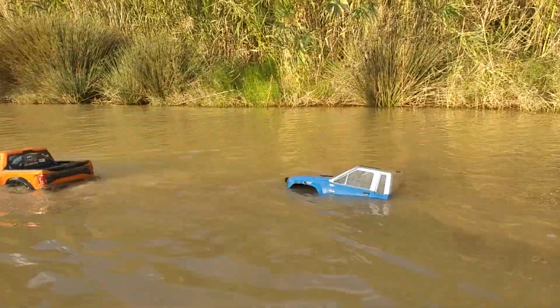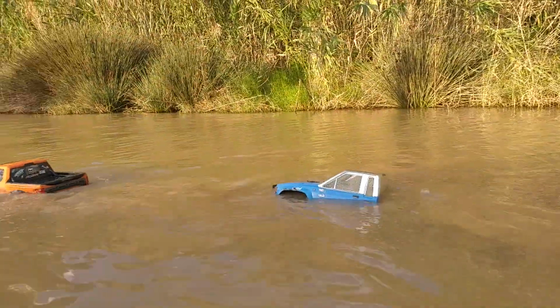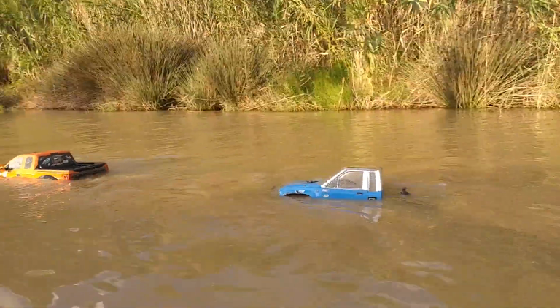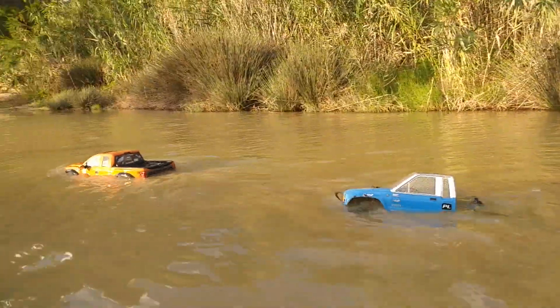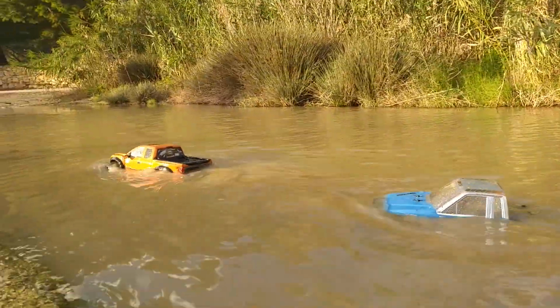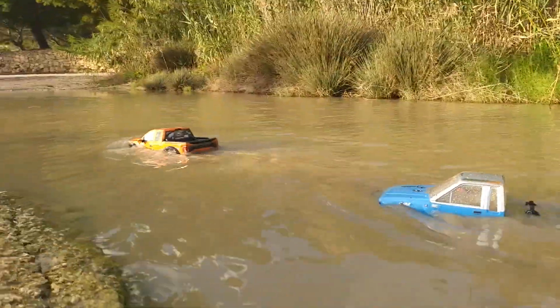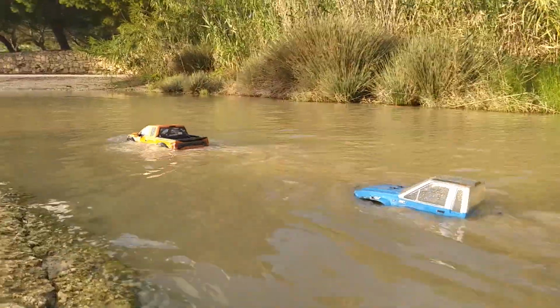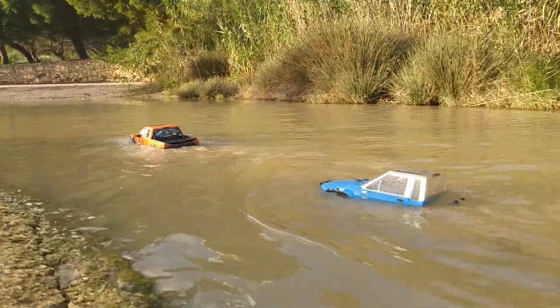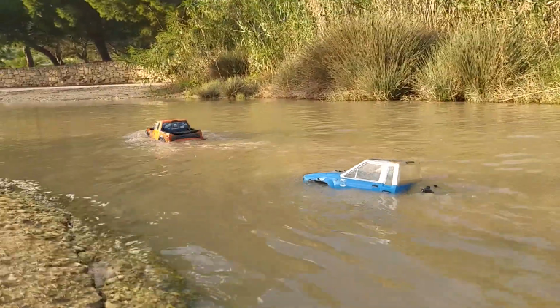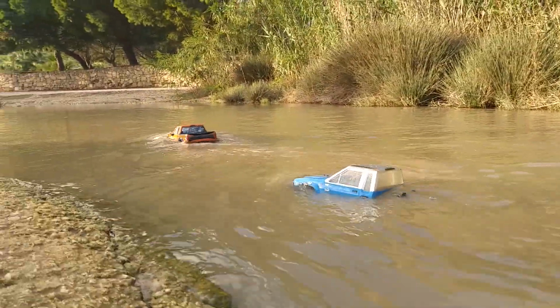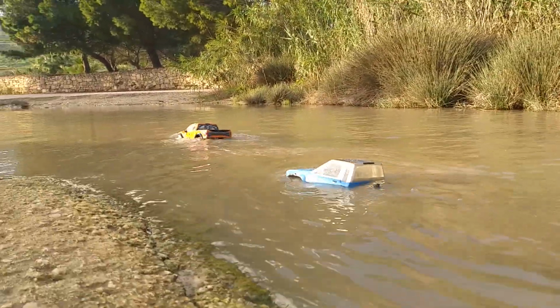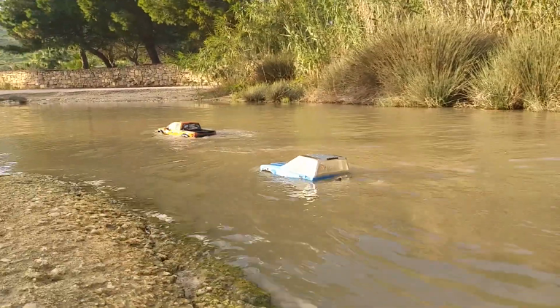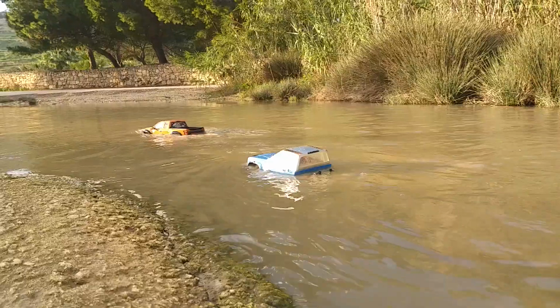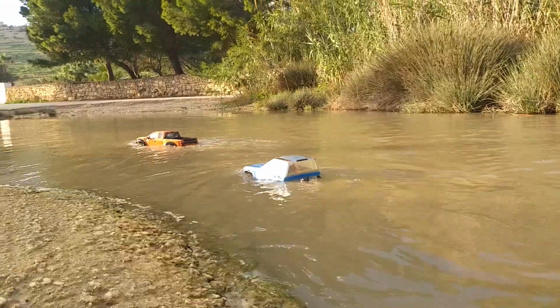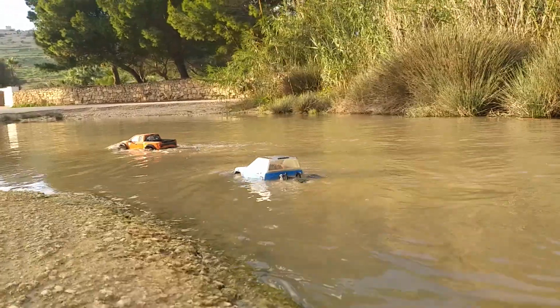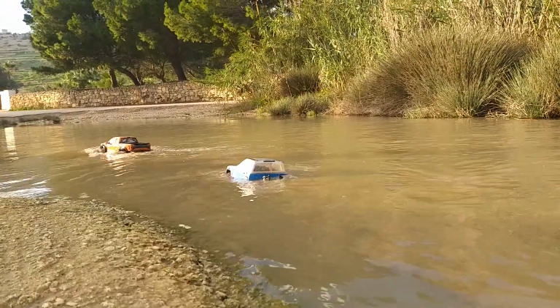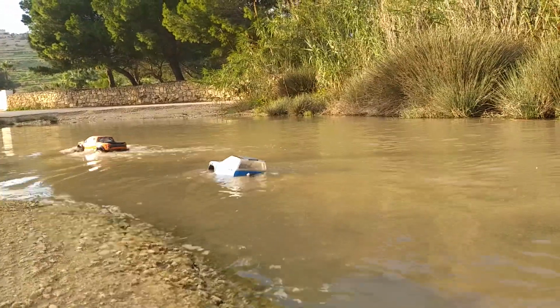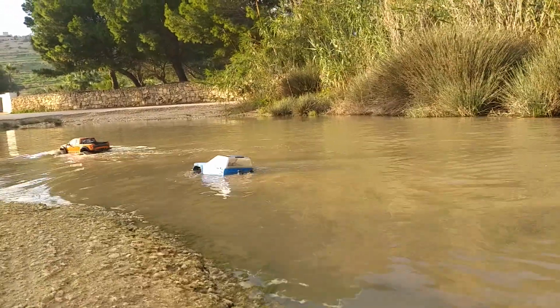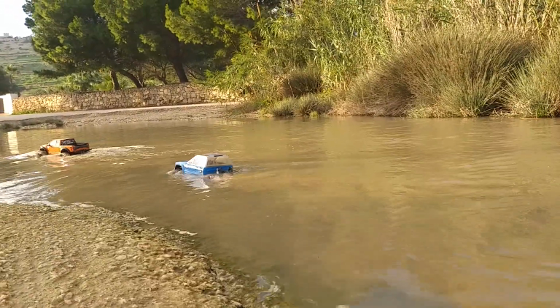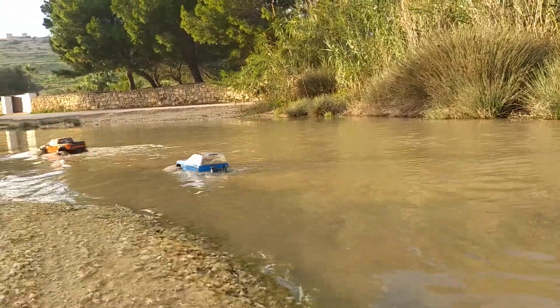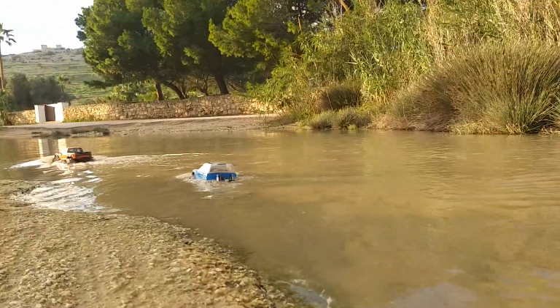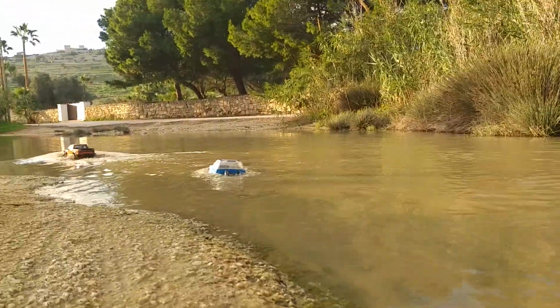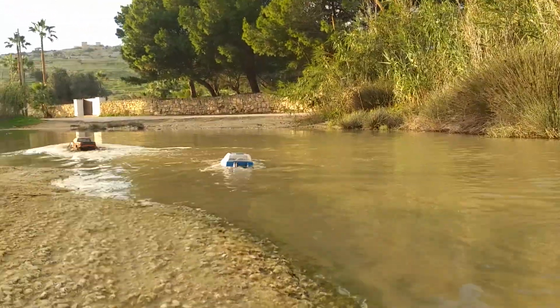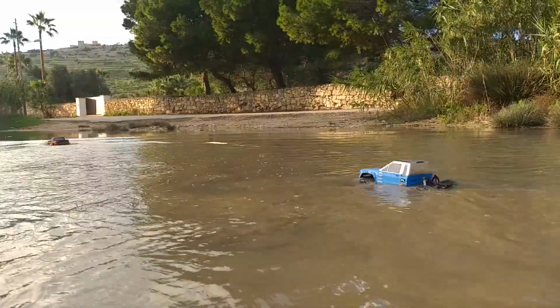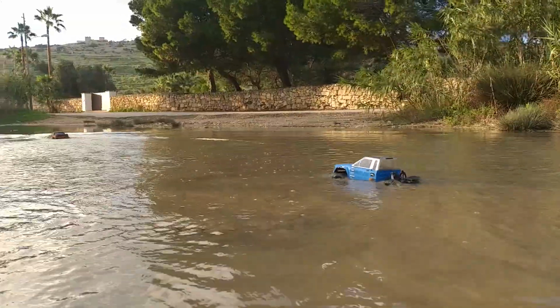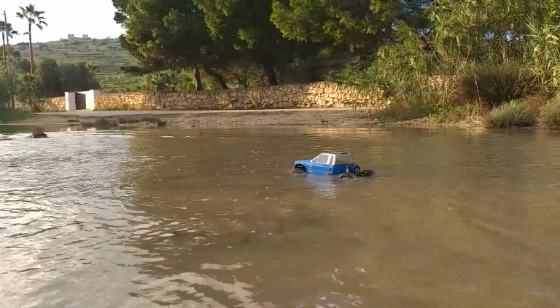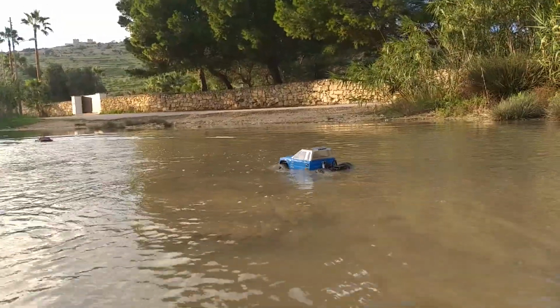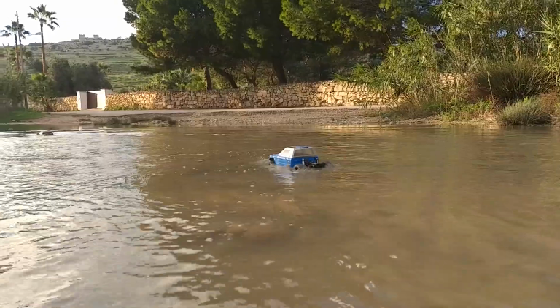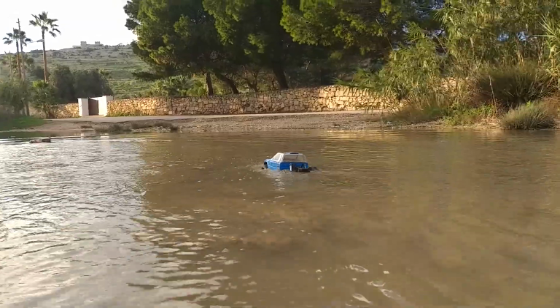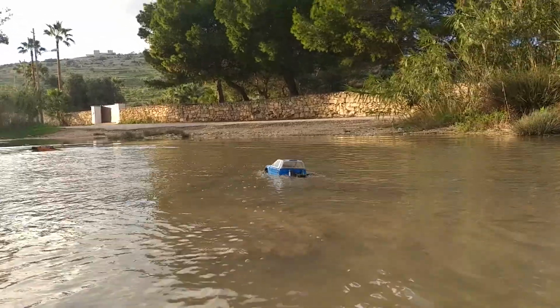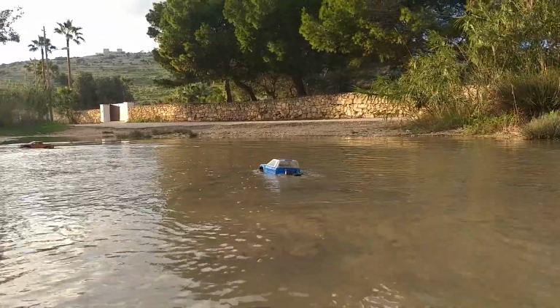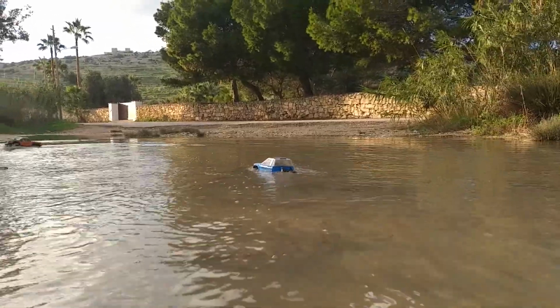I want to make sure that the box is ready for the first time. I'm going to use a big part of the box. I can't see it in the box.